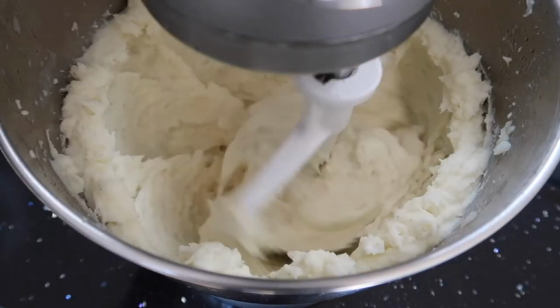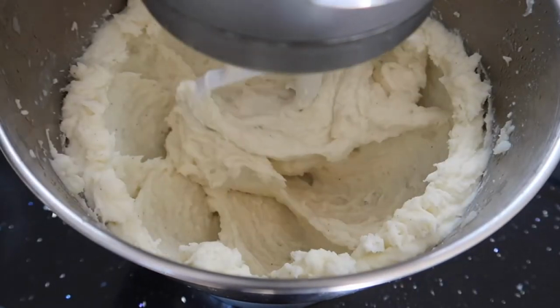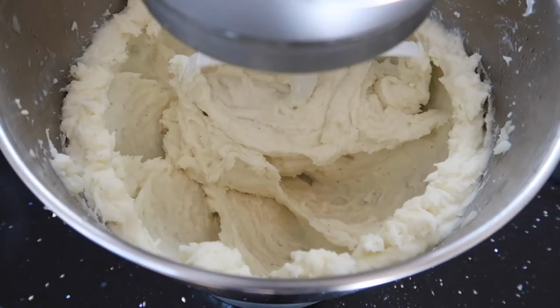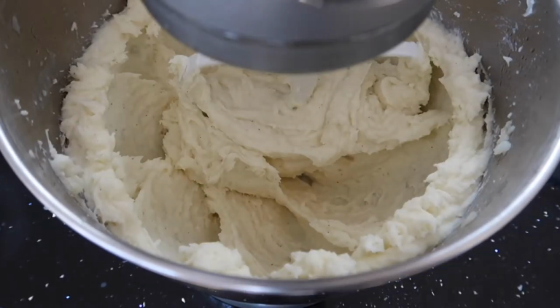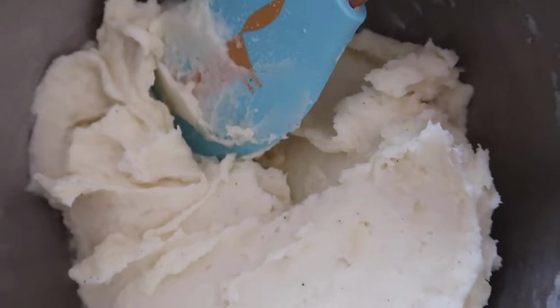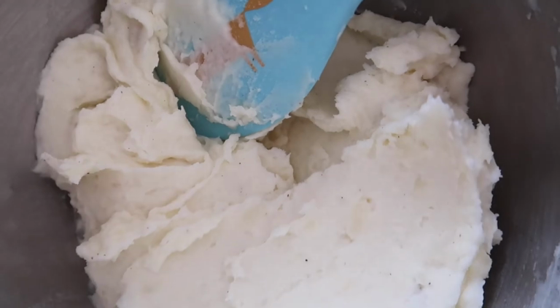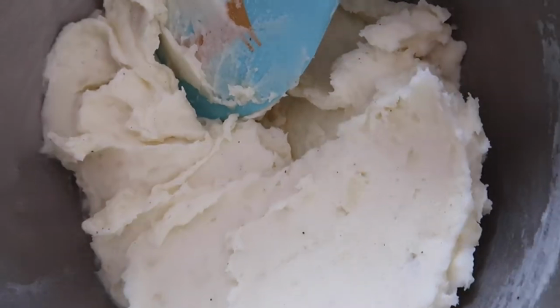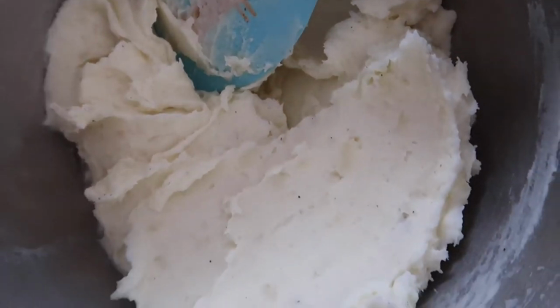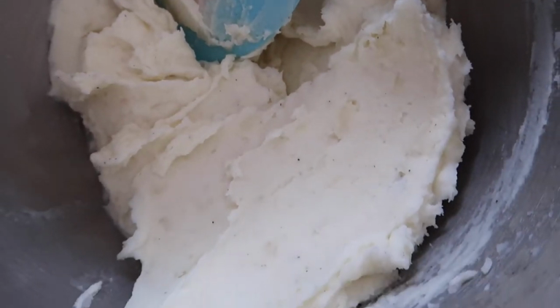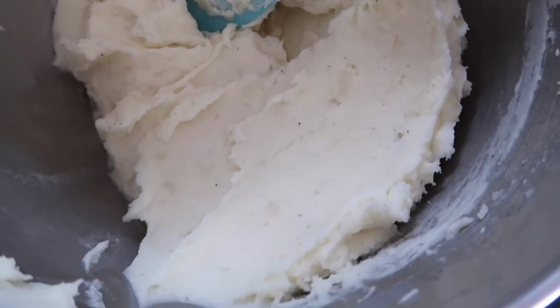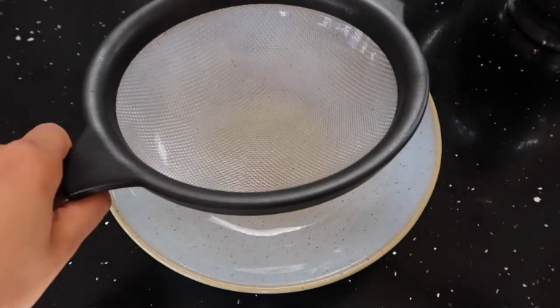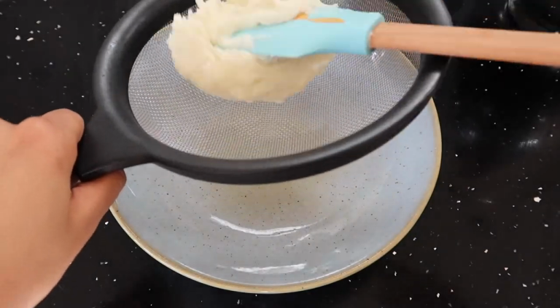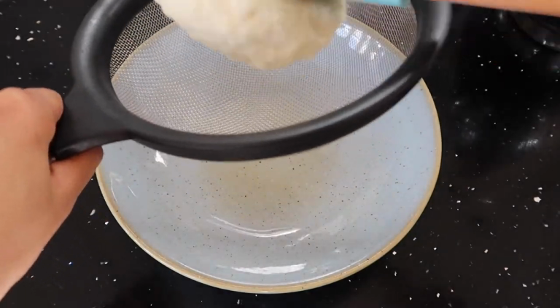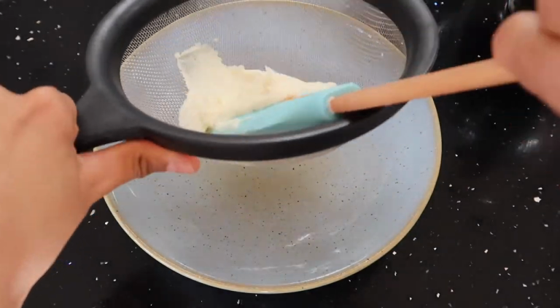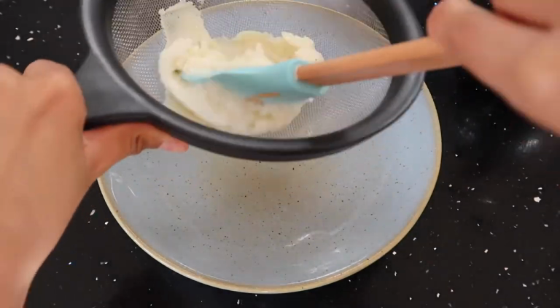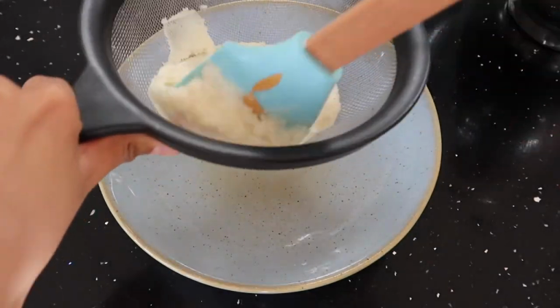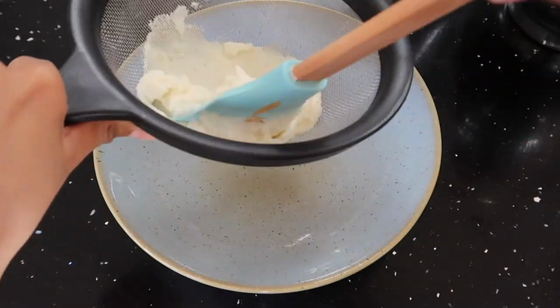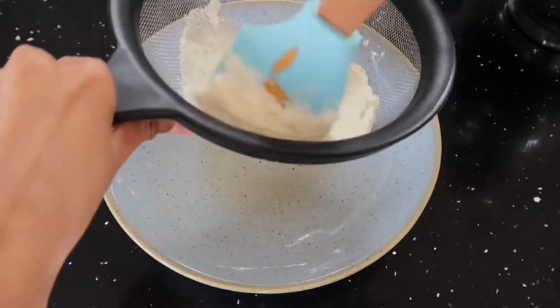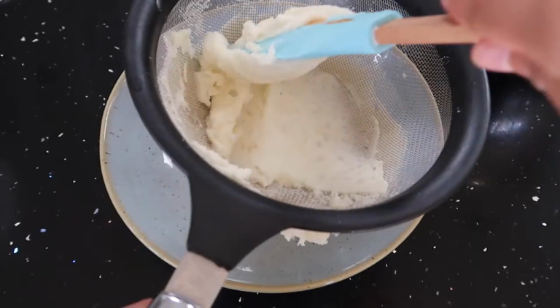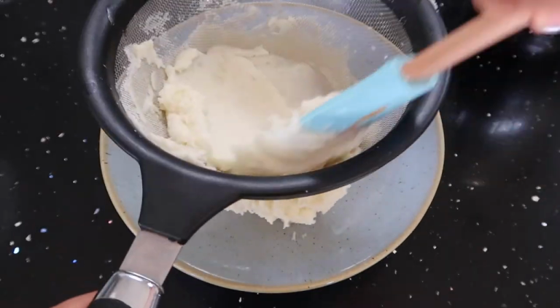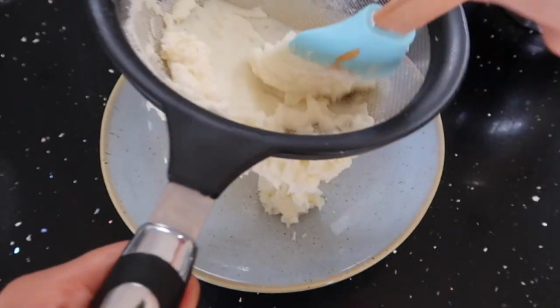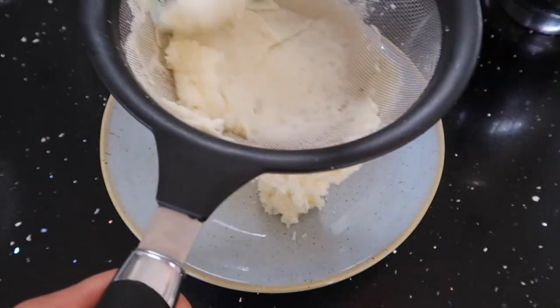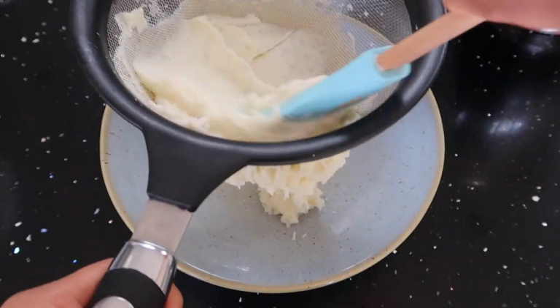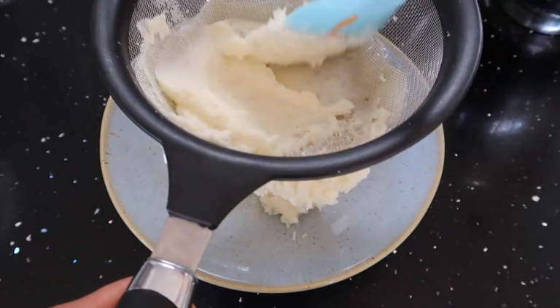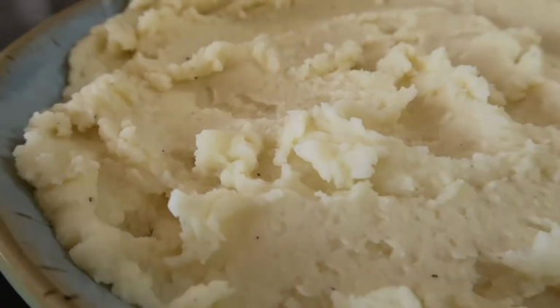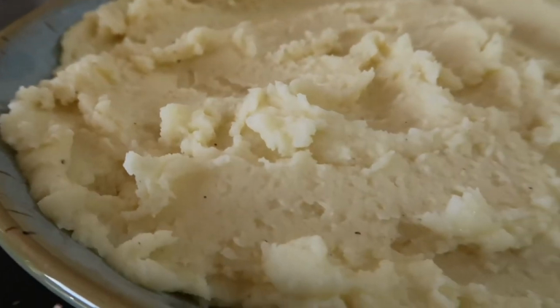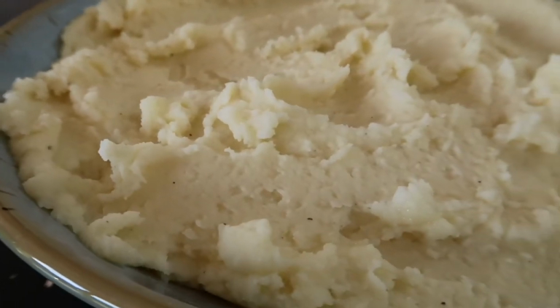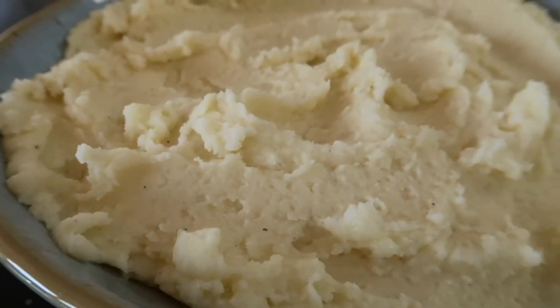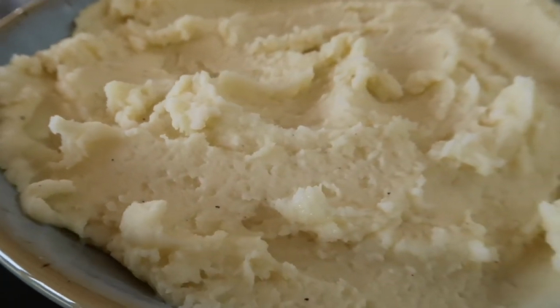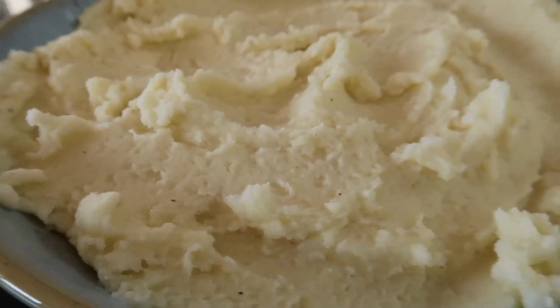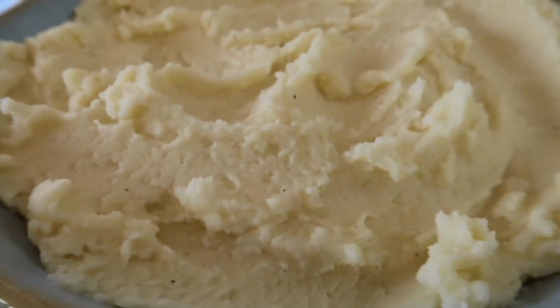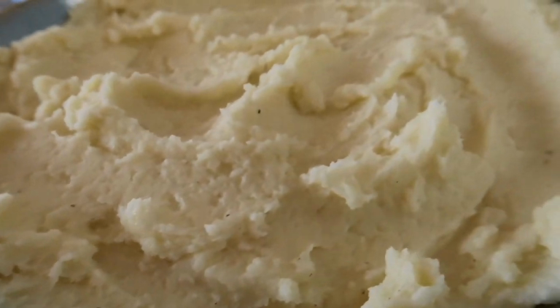After all the mixing is done you can see how perfectly smooth this mashed potato is, but for an added option, if you want it to be even smoother, you can sieve the mashed potato. And there you have it — easy creamy mashed potato.